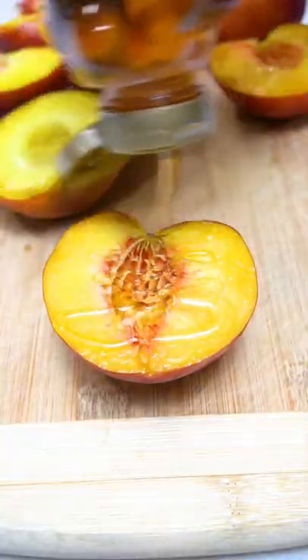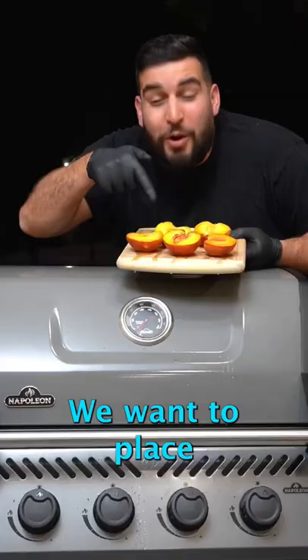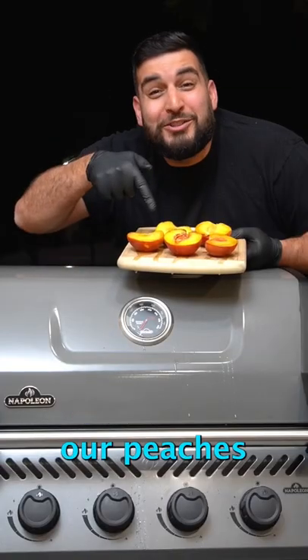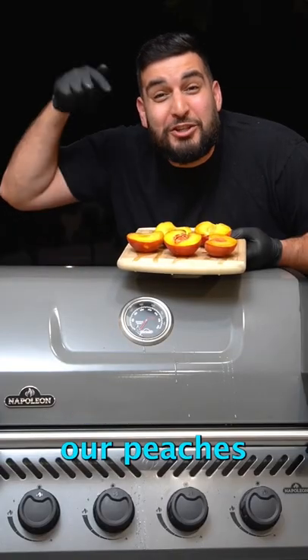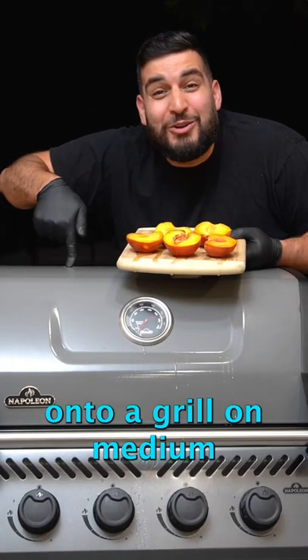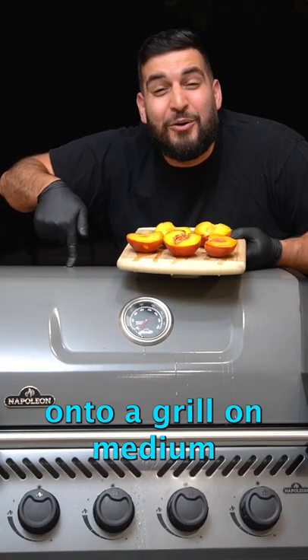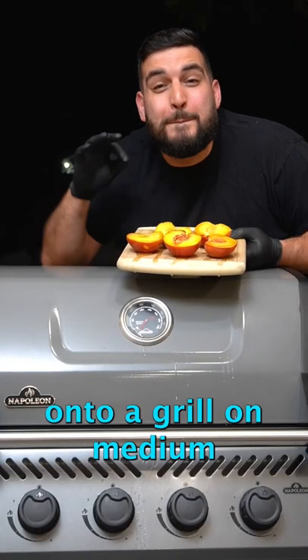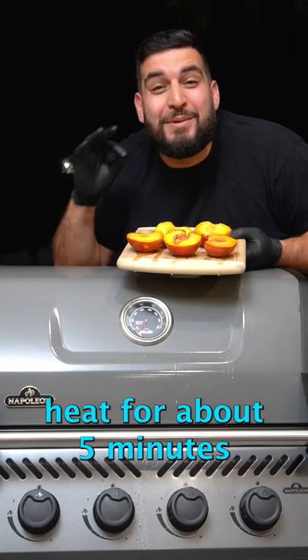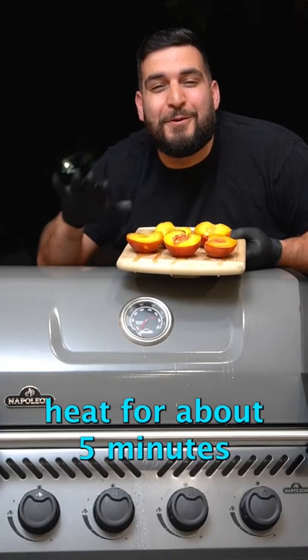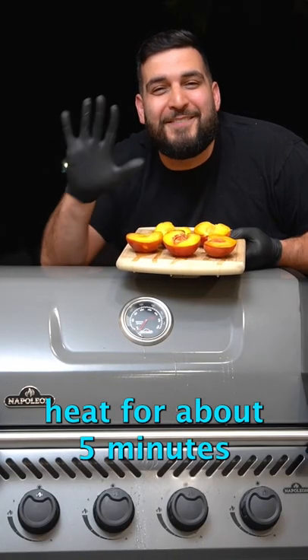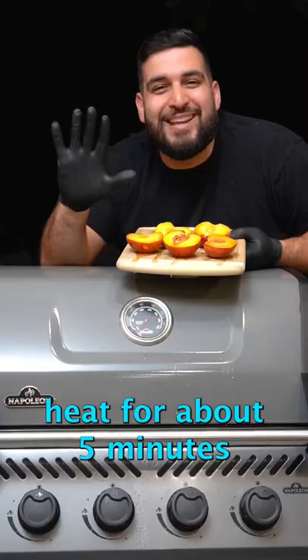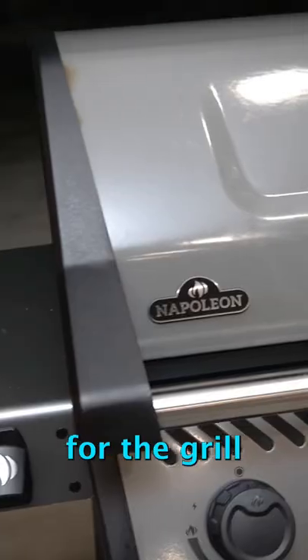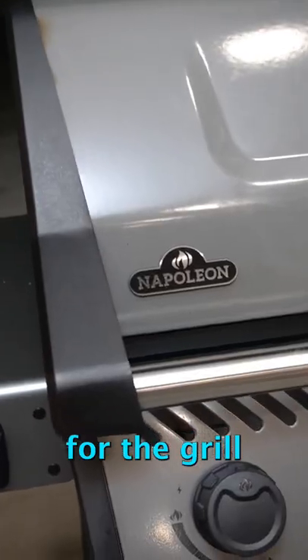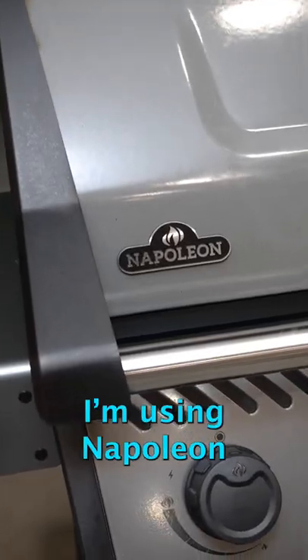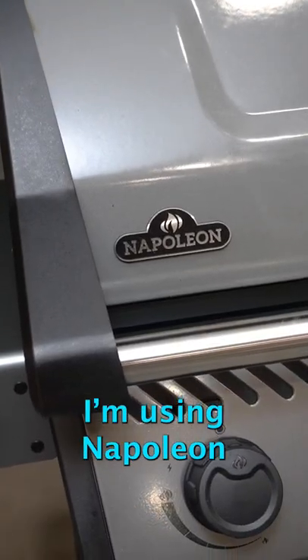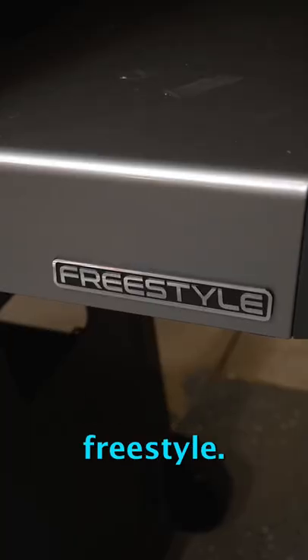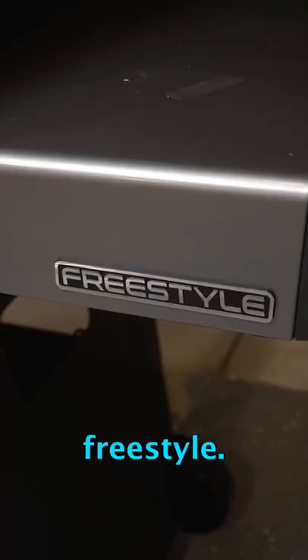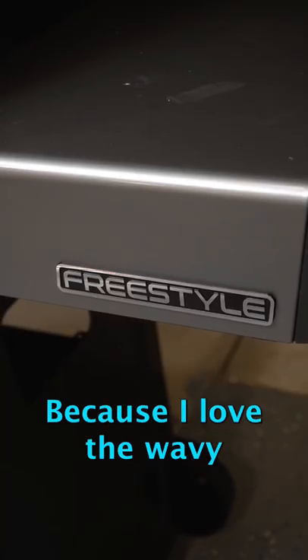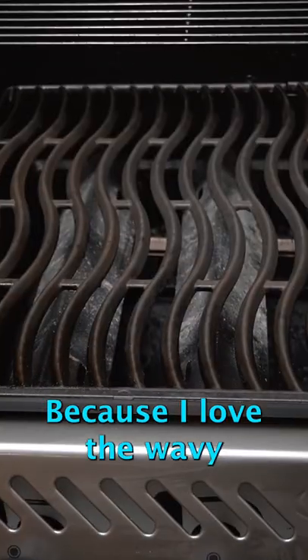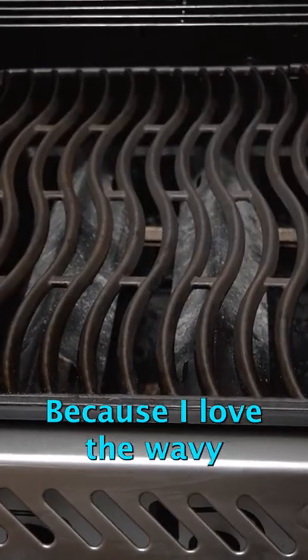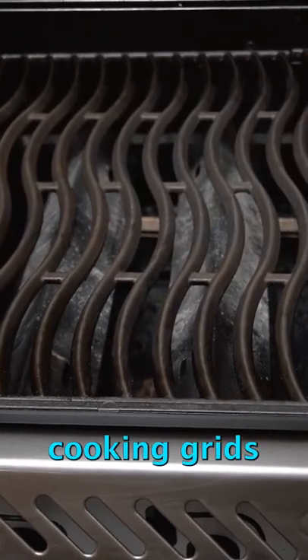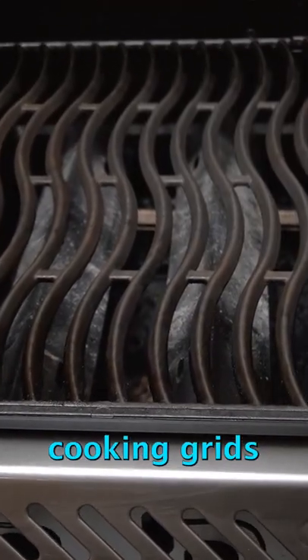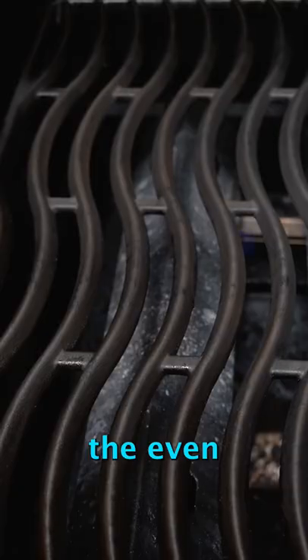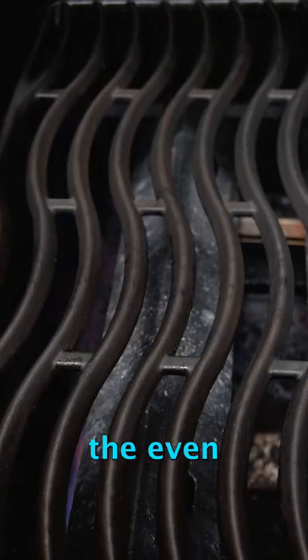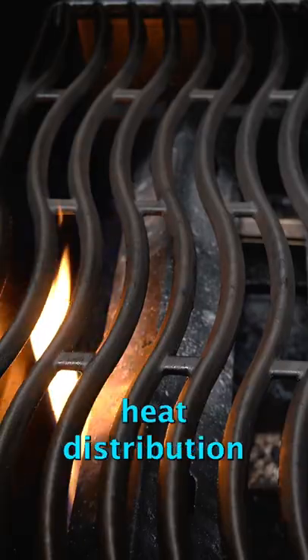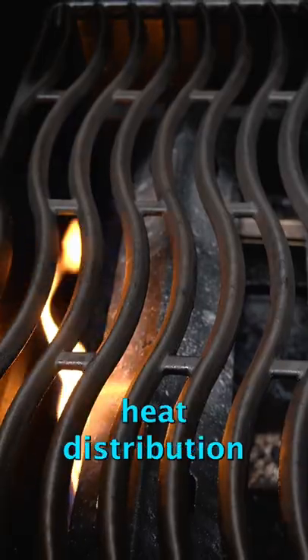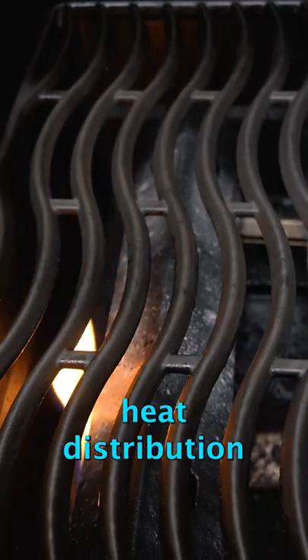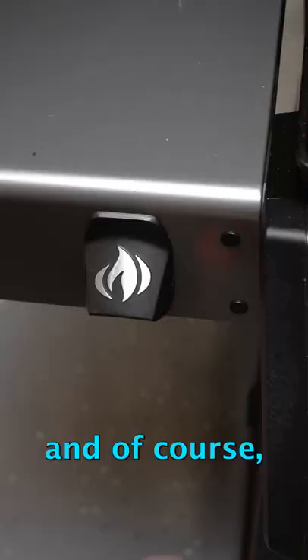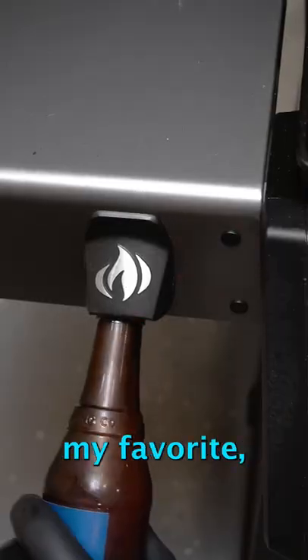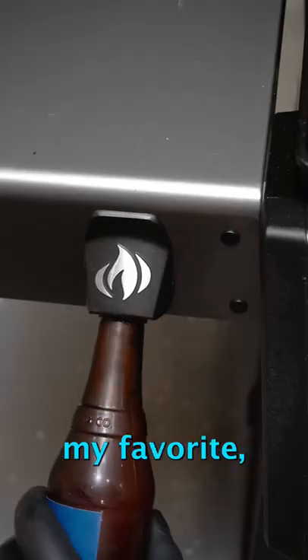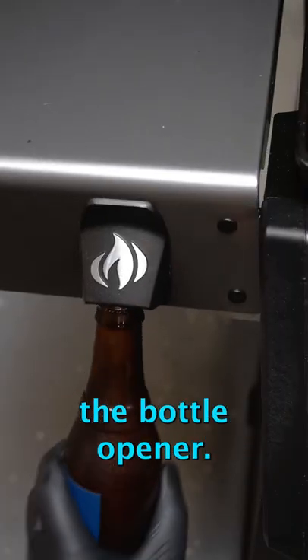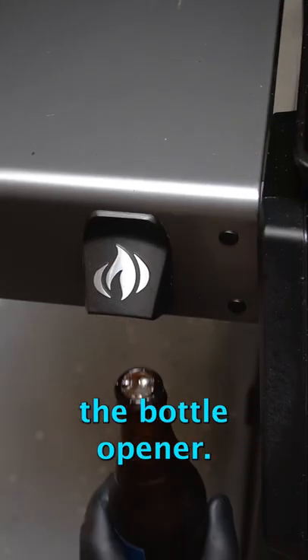We want to place our peaches onto a grill on medium heat for about 5 minutes. For the grill, I'm using the Pollo Freestyle because I love the wavy cooking grids, the even heat distribution, and of course my favorite — the bottle opener.